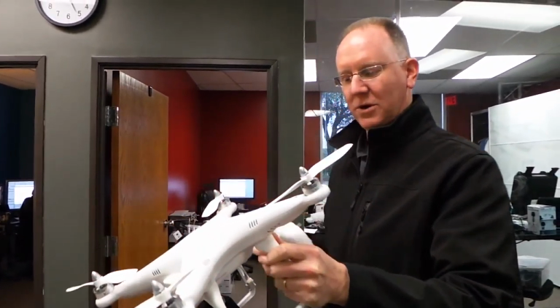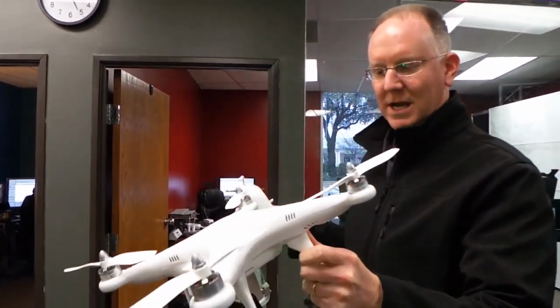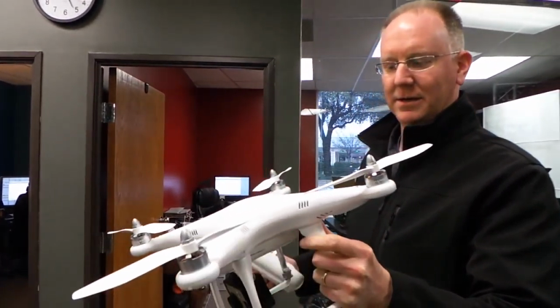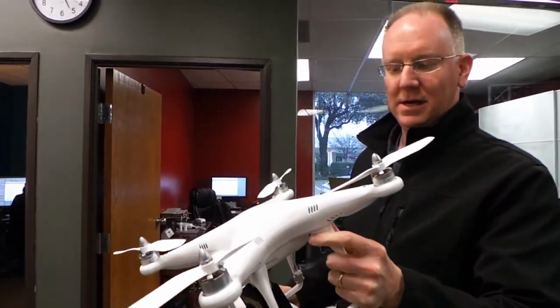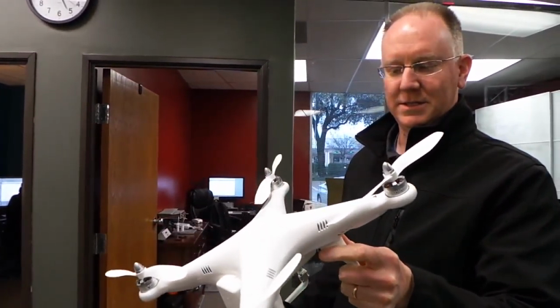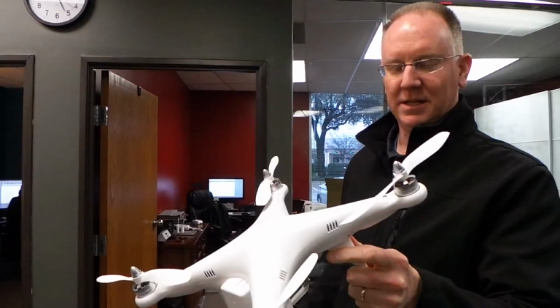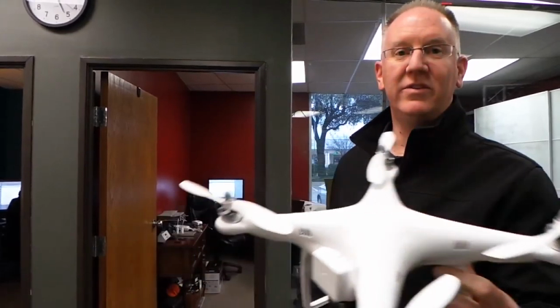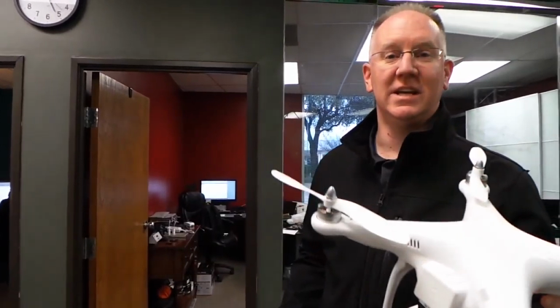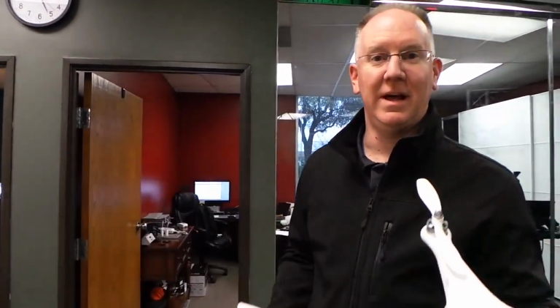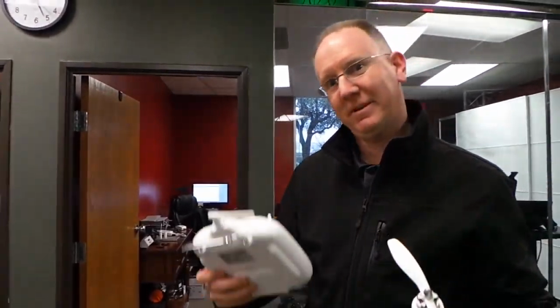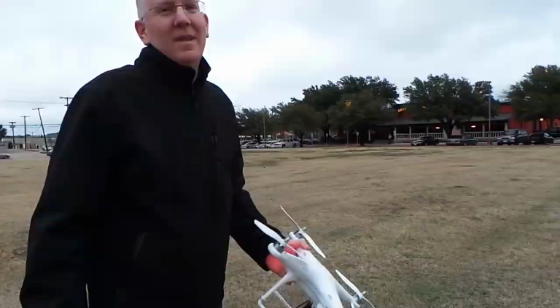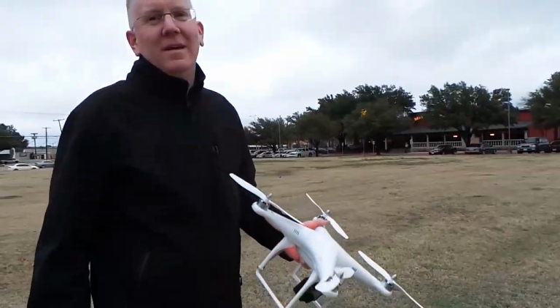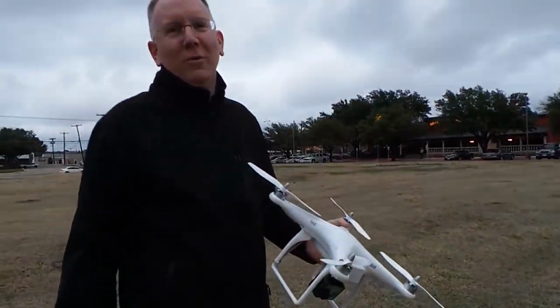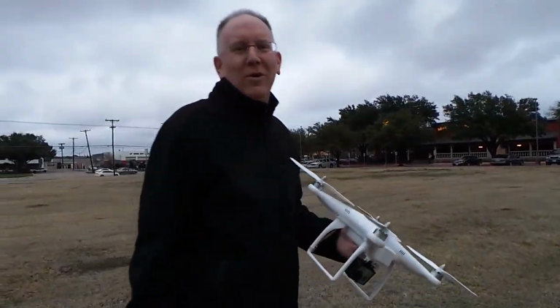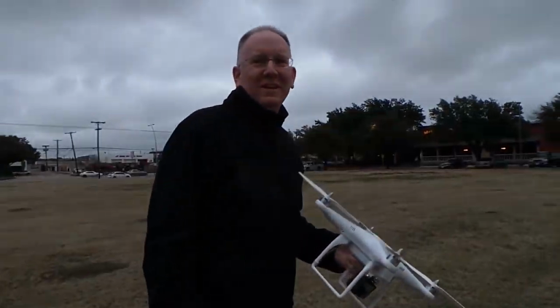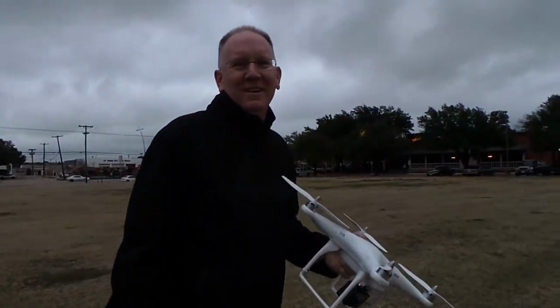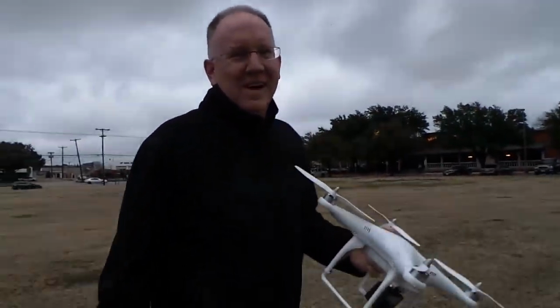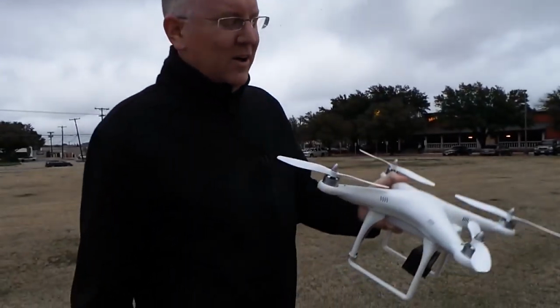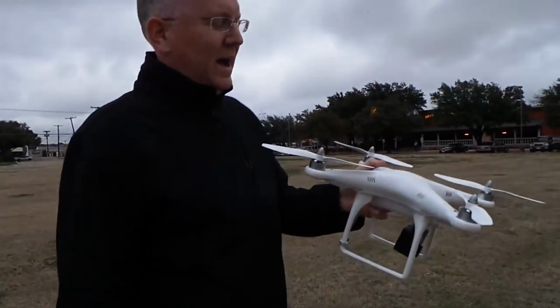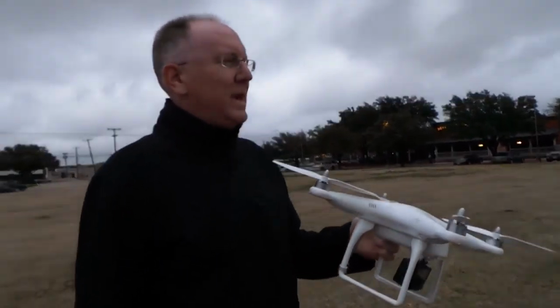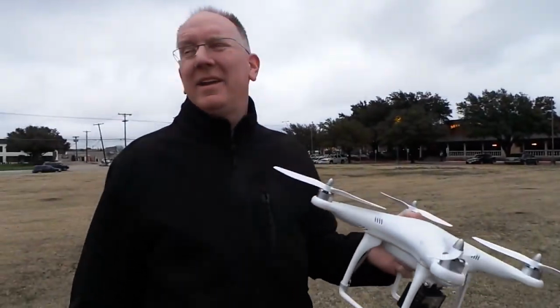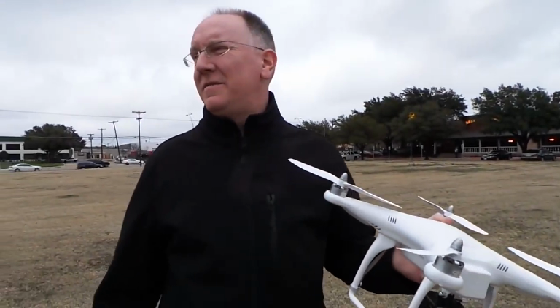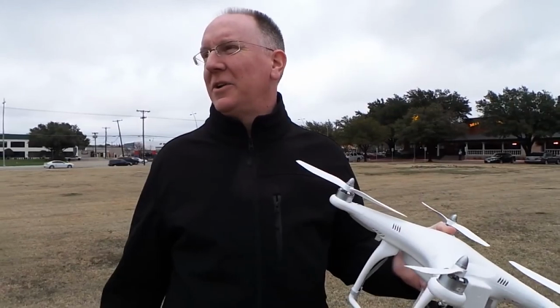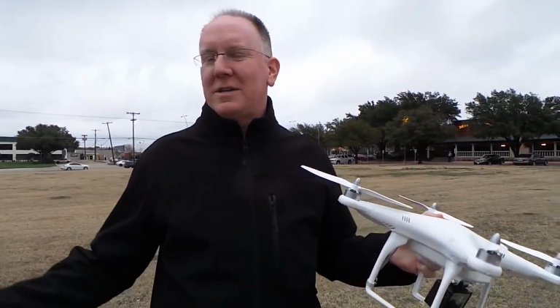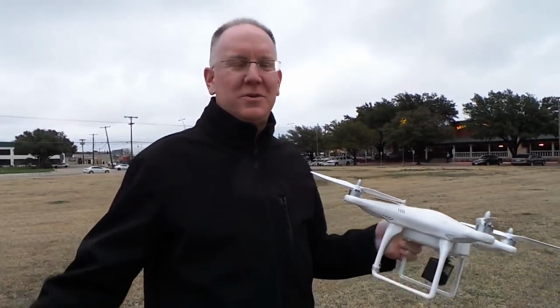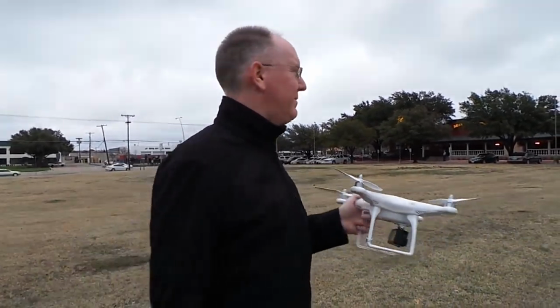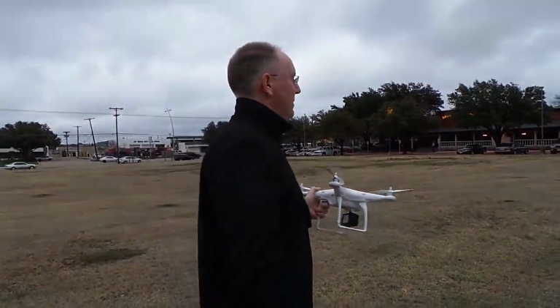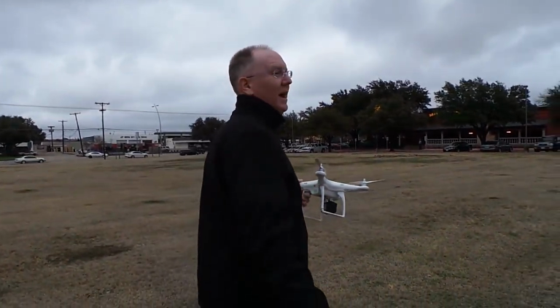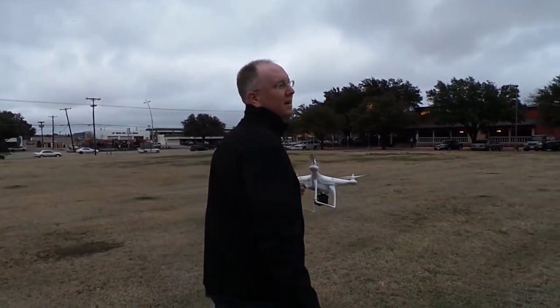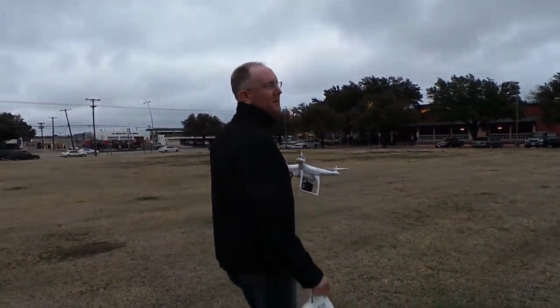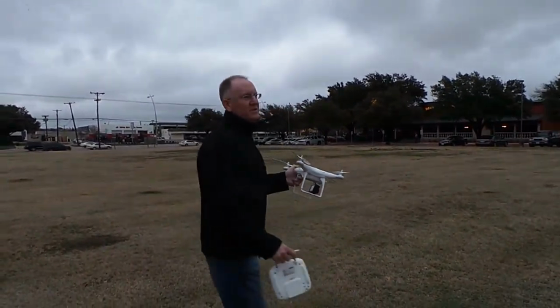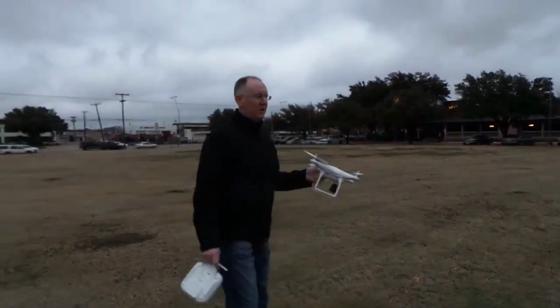Let's go outside and give it a test flight. Okay guys, we came out into this field across the street from the studio.